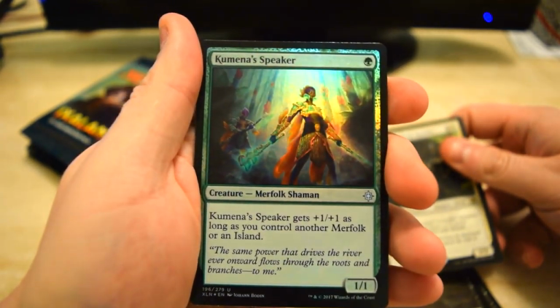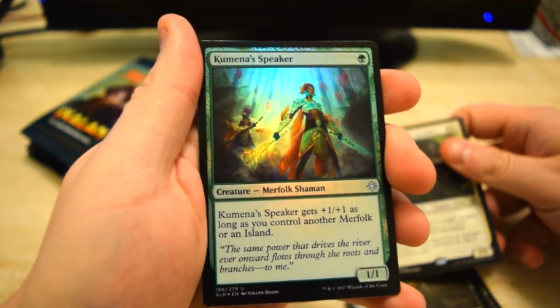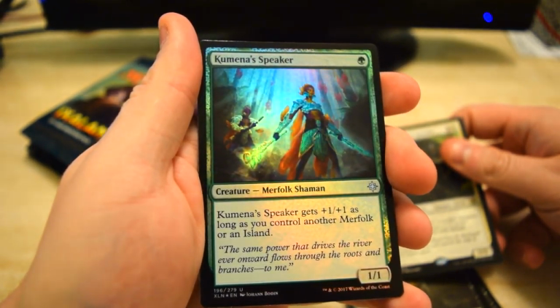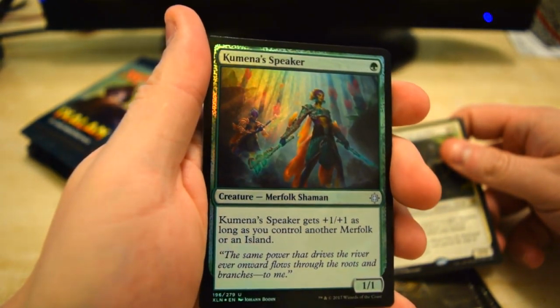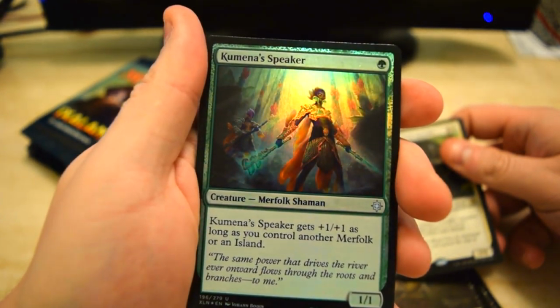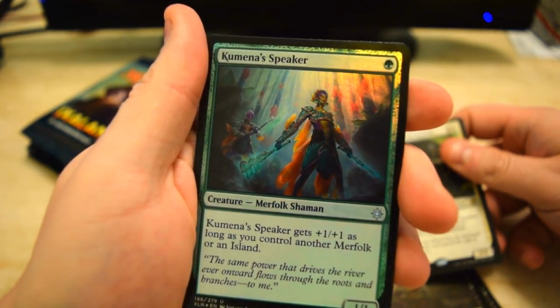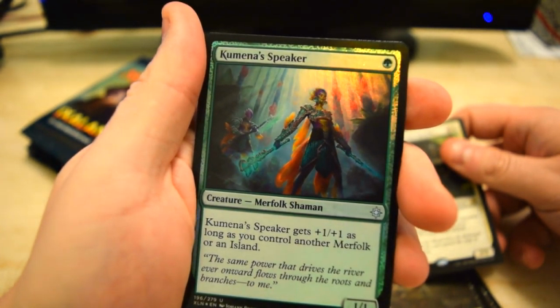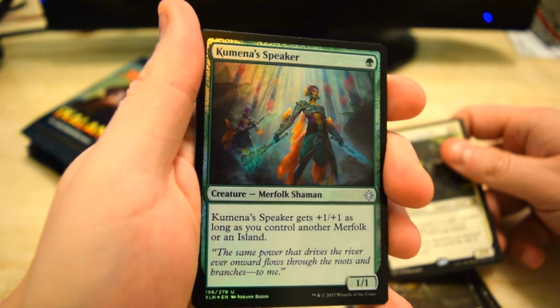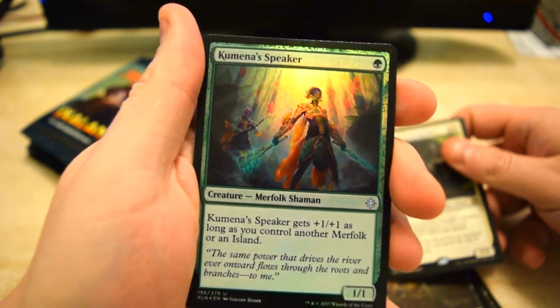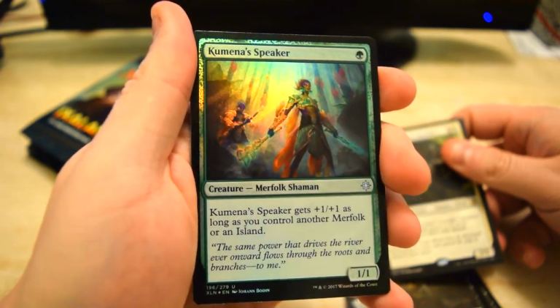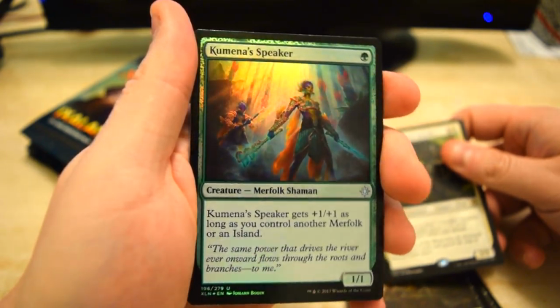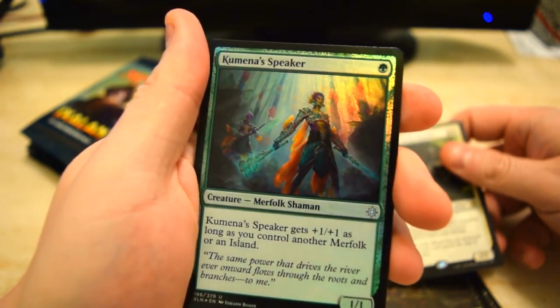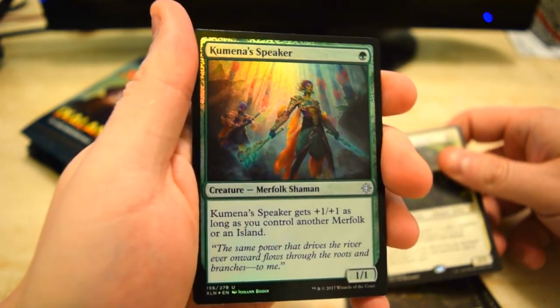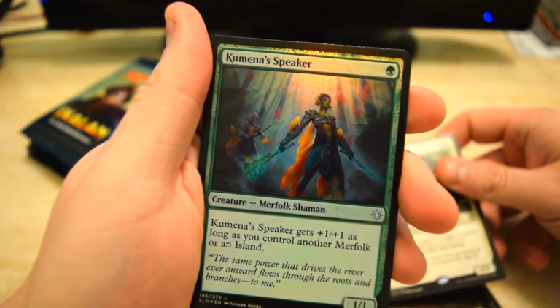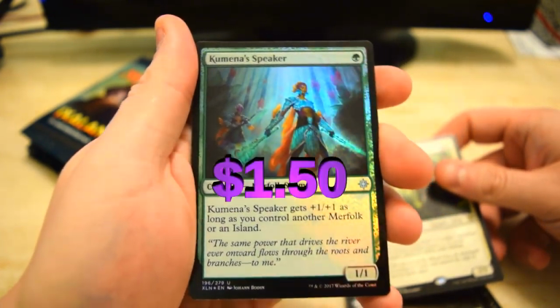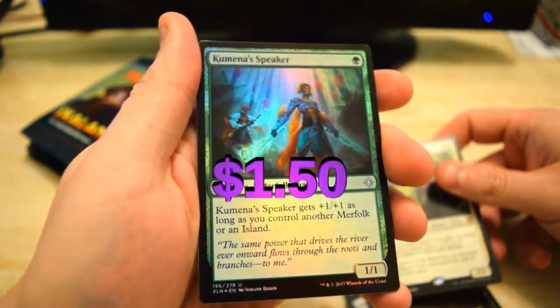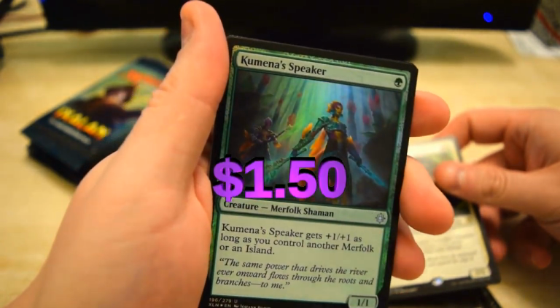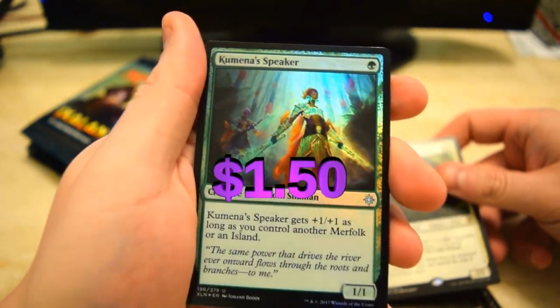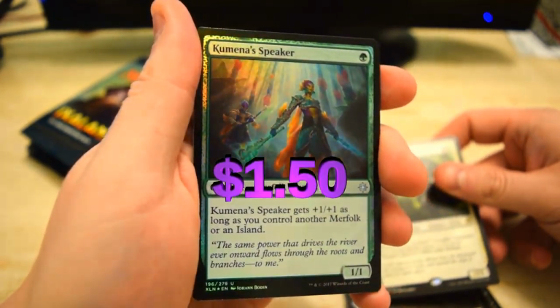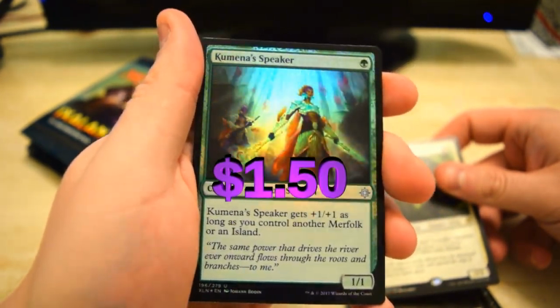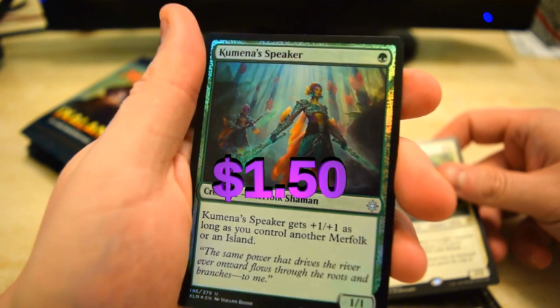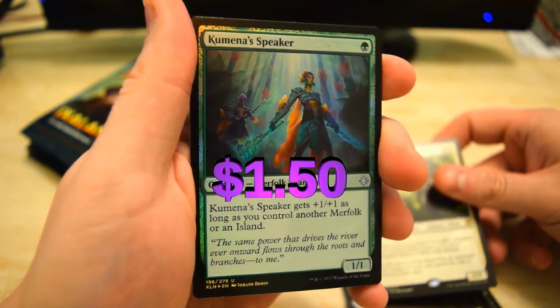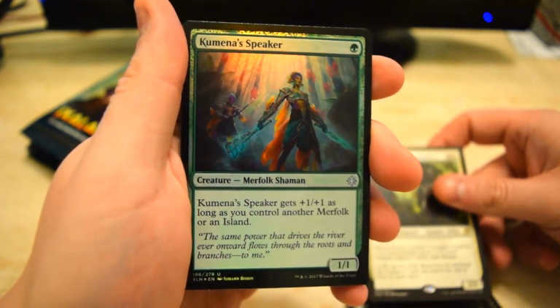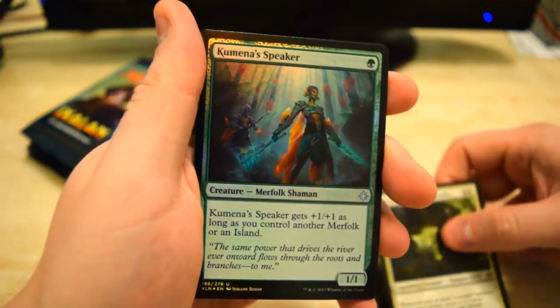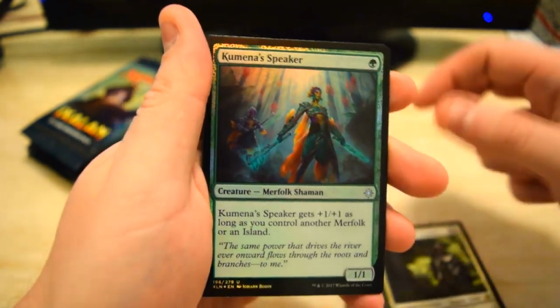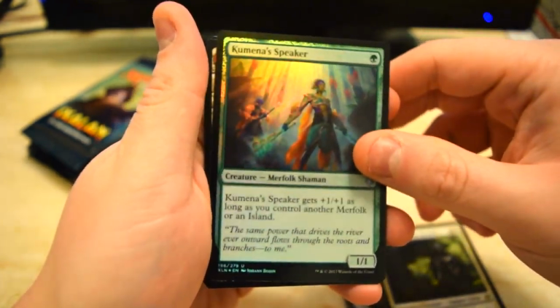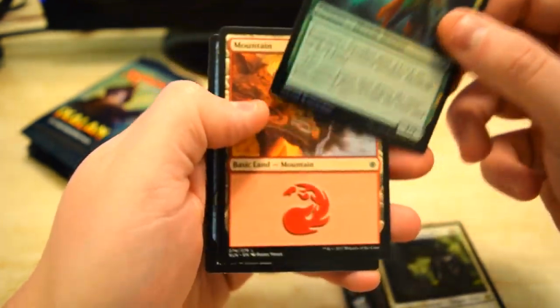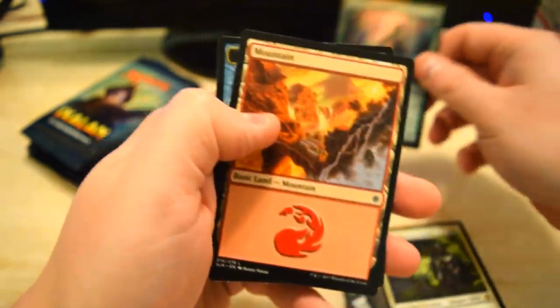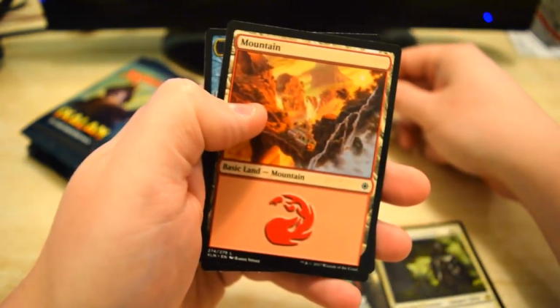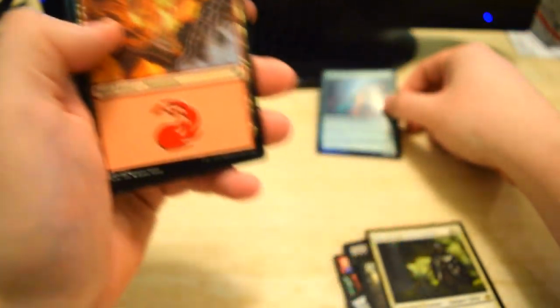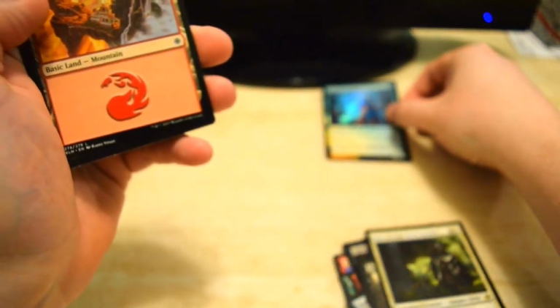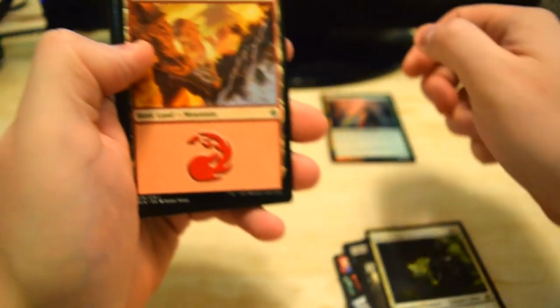I know it's just an uncommon, but it's a Foil Kumena's Speaker. Gotta love the Foil Merfolk pulls. That'll be a favorite pull of the day here.